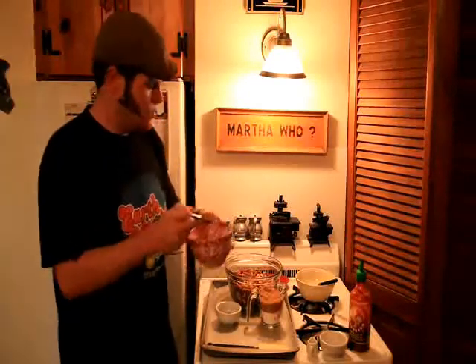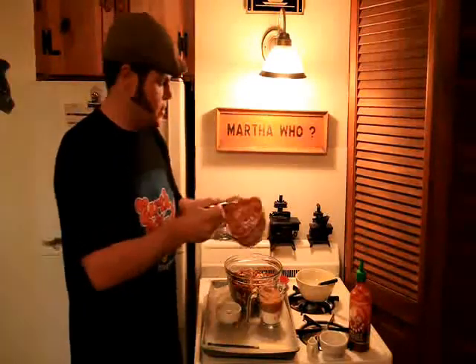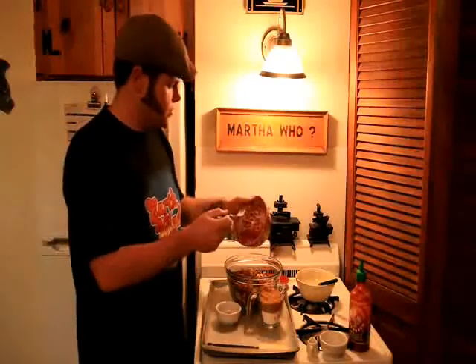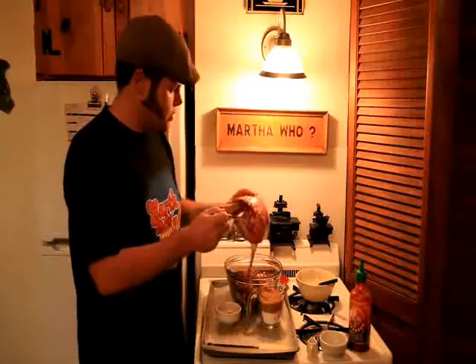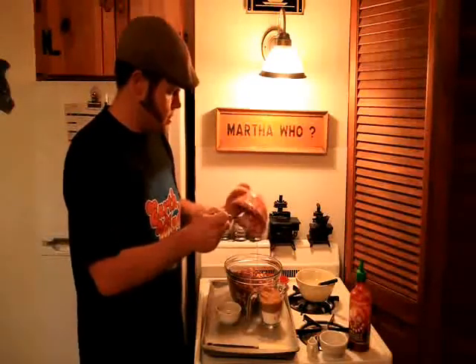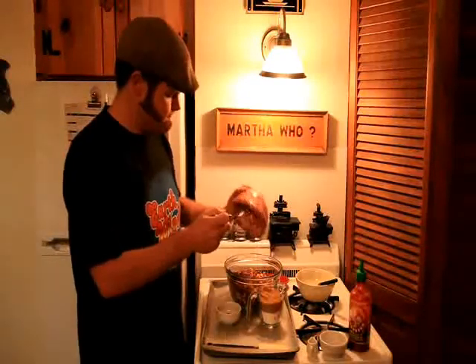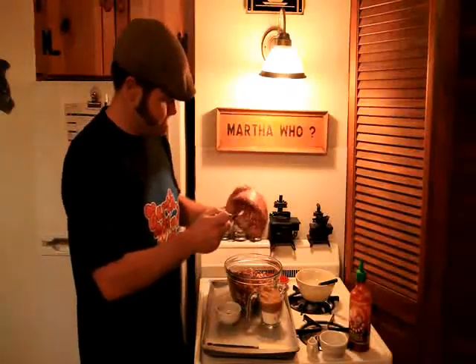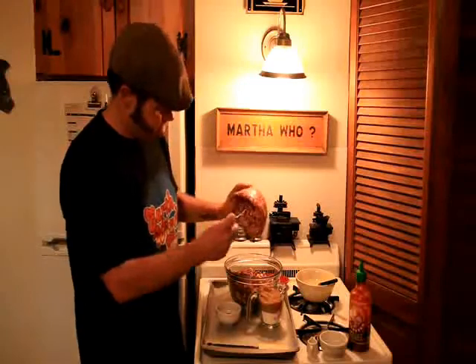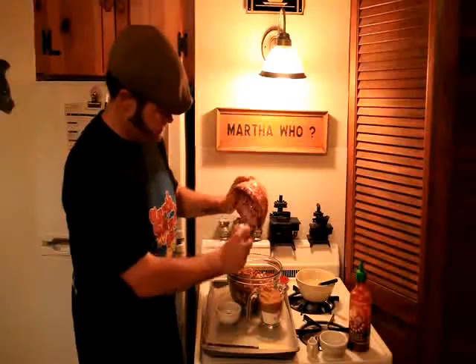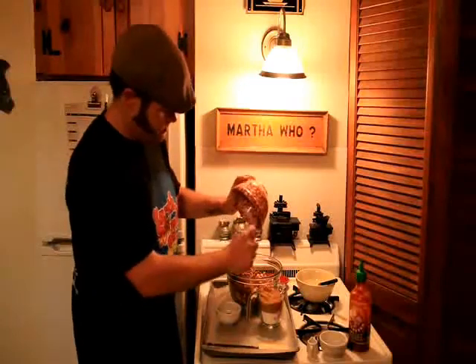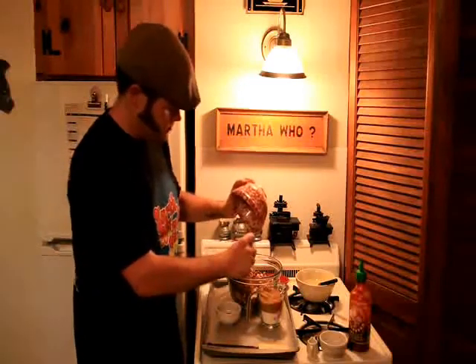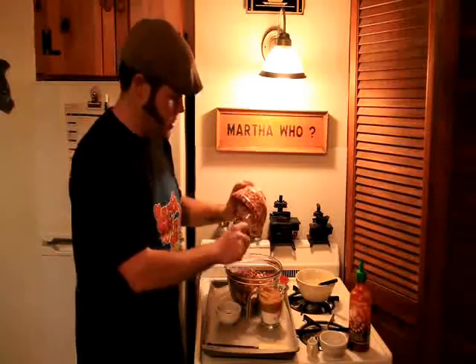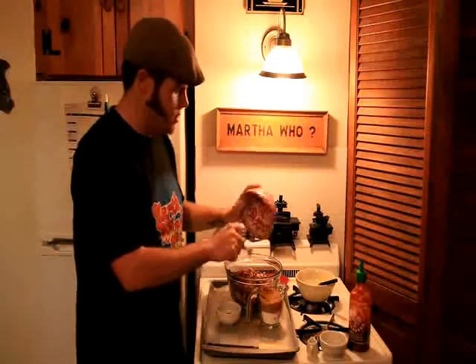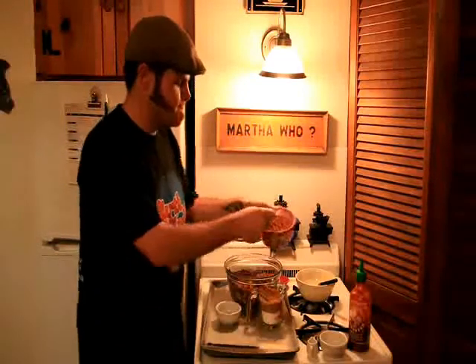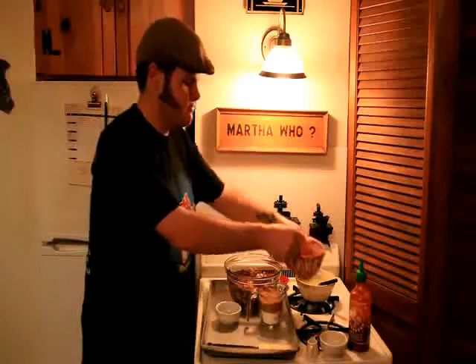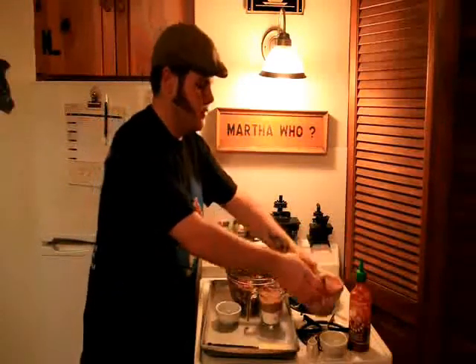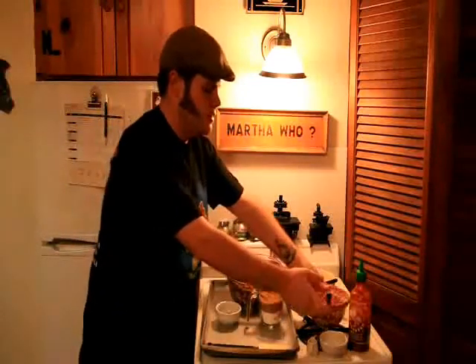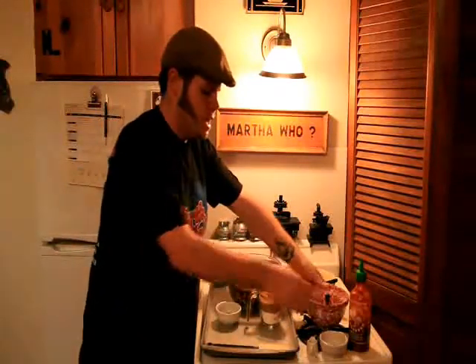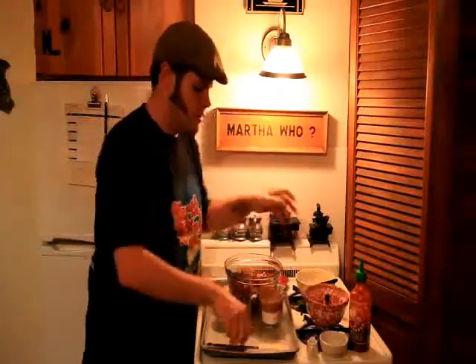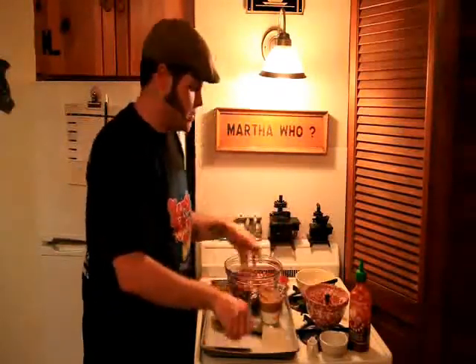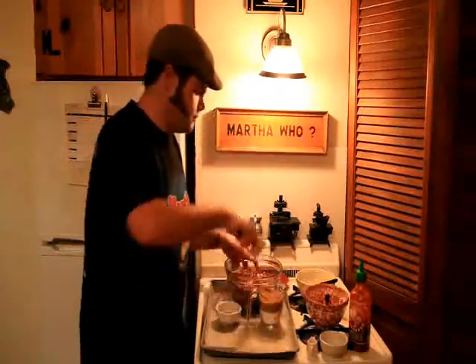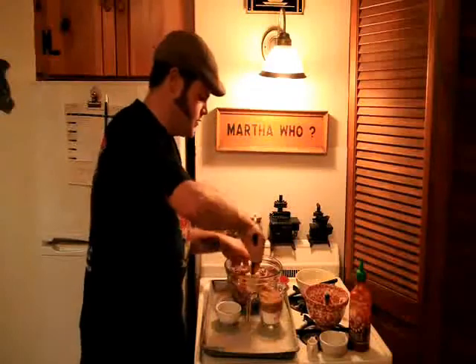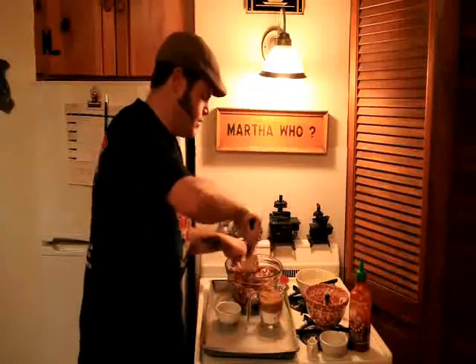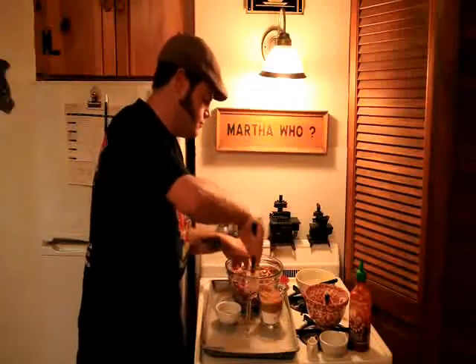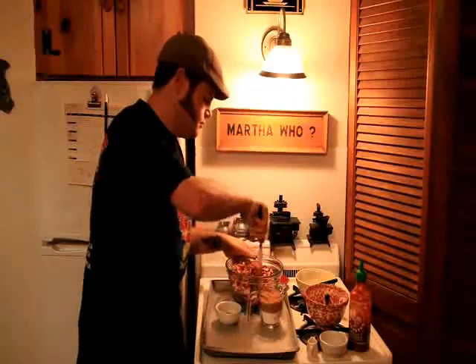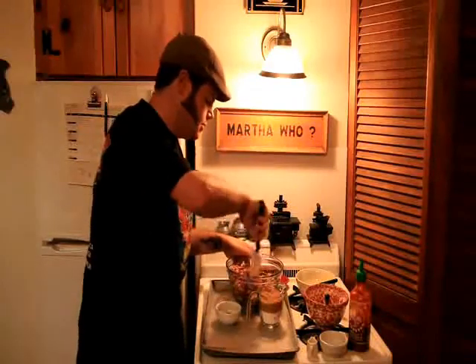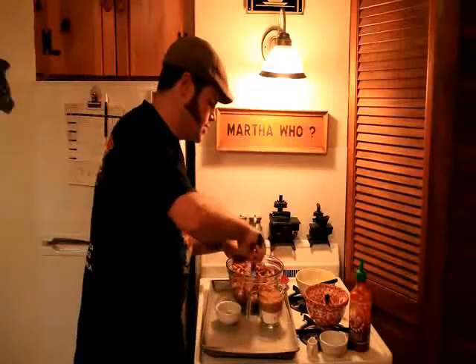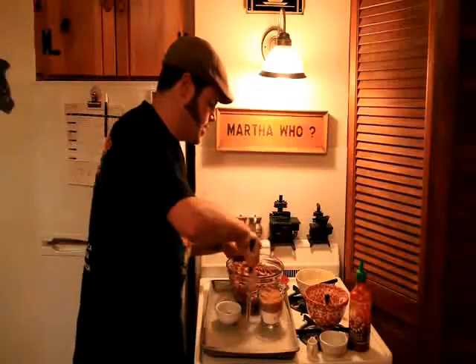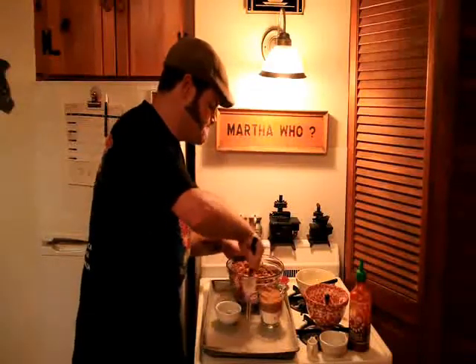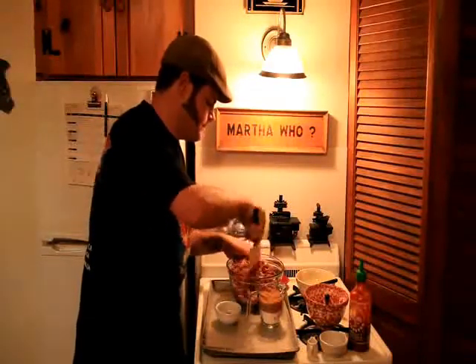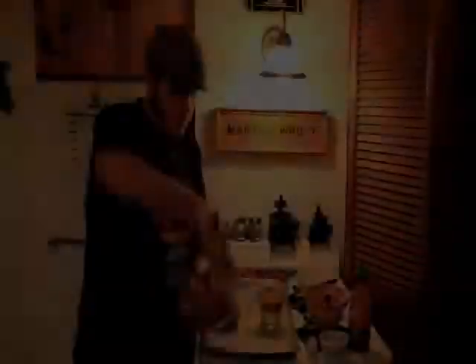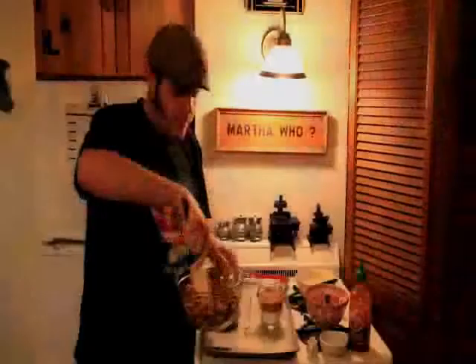So we'll go ahead and toss those right over the nuts there. And with the rubber spatula, just give that a quick little toss to combine.